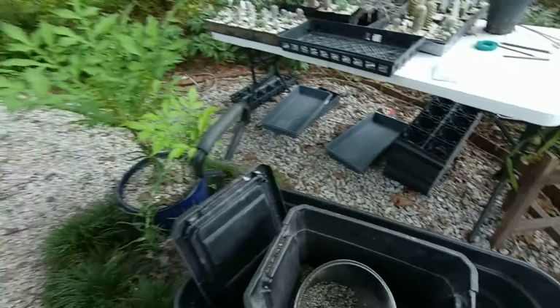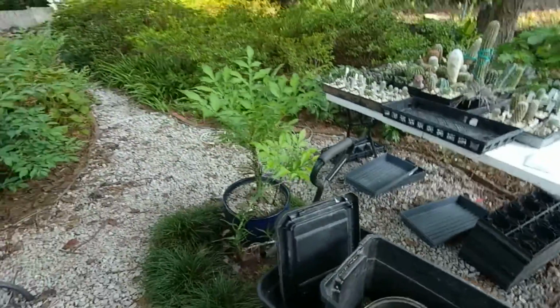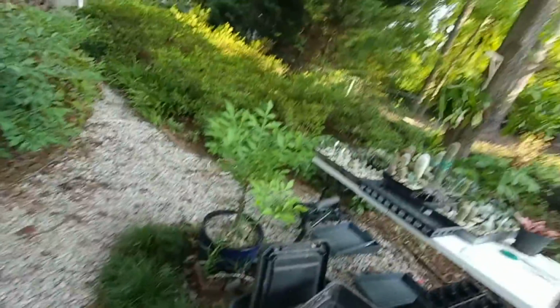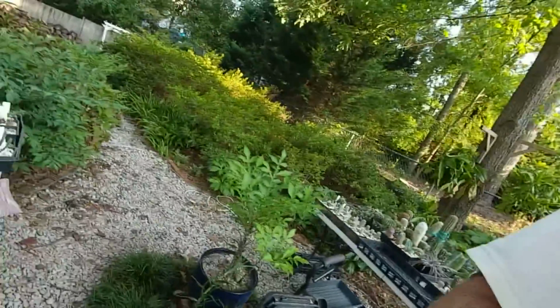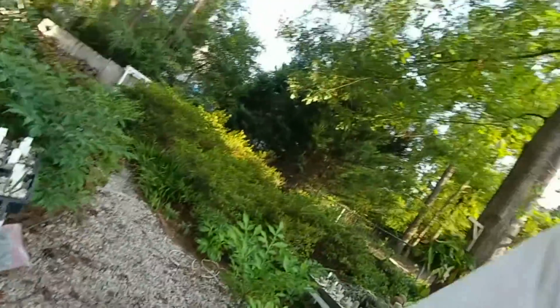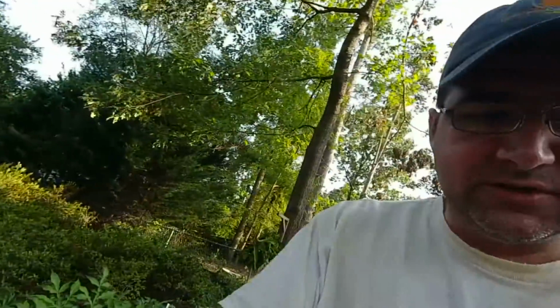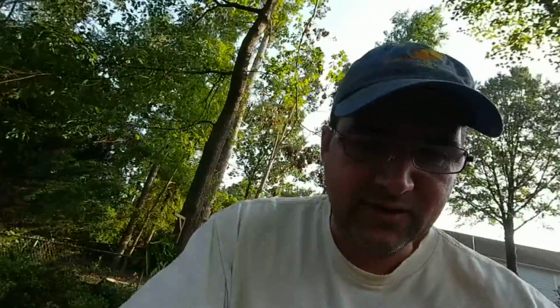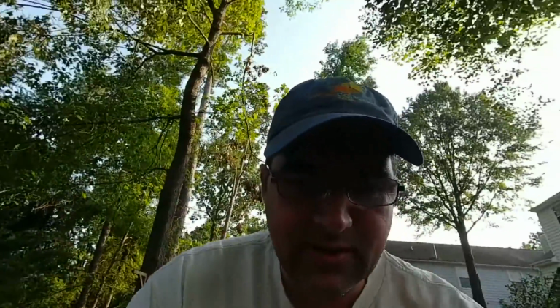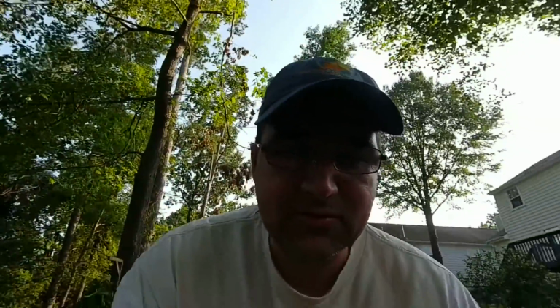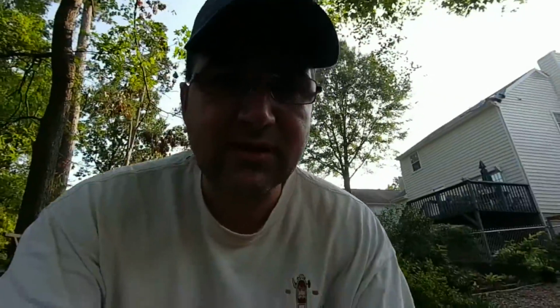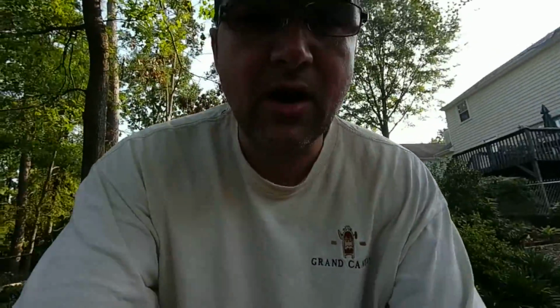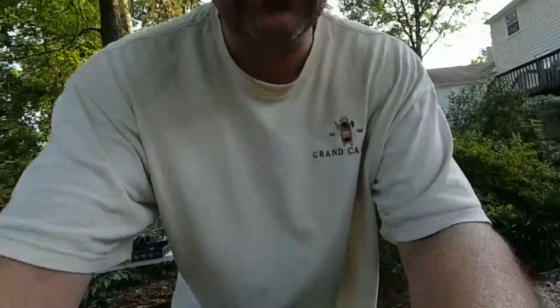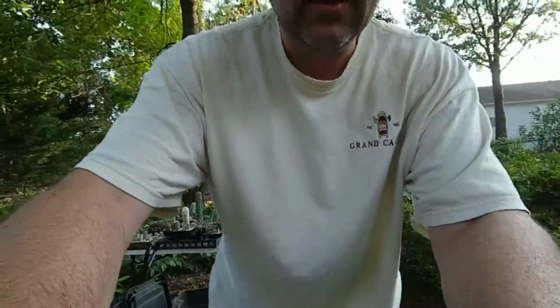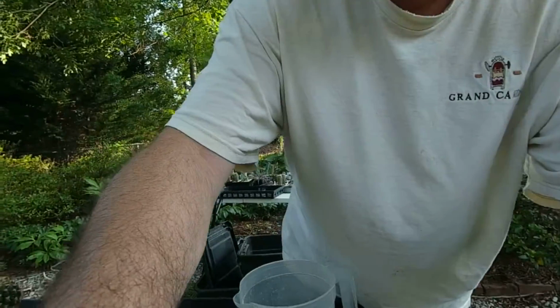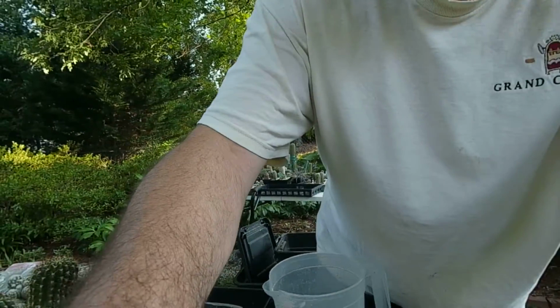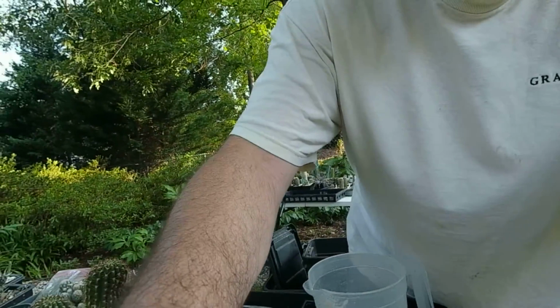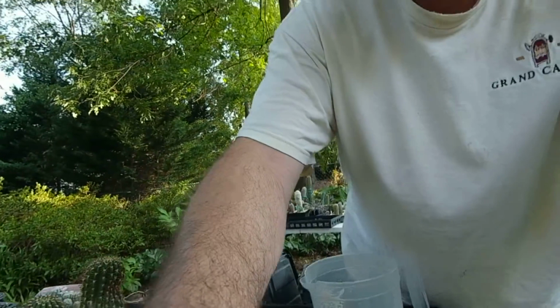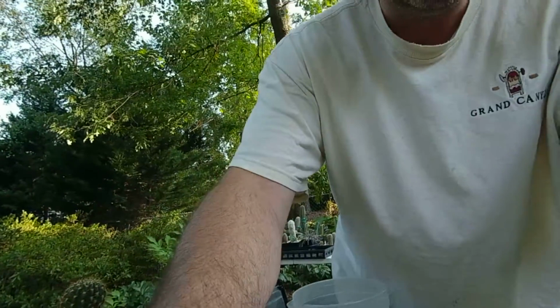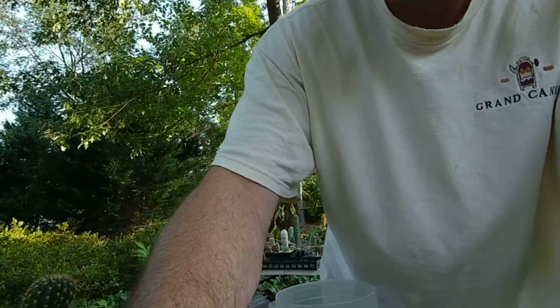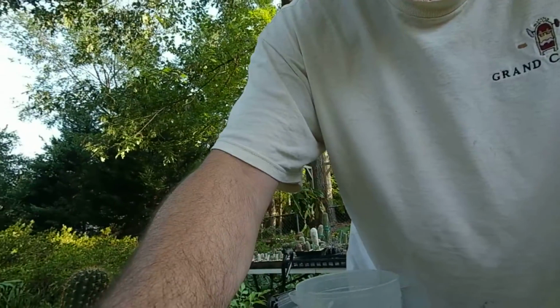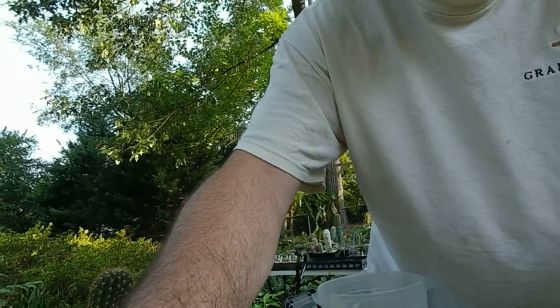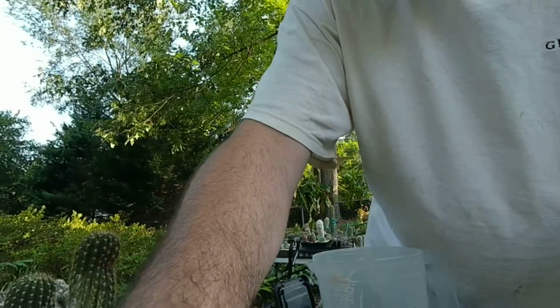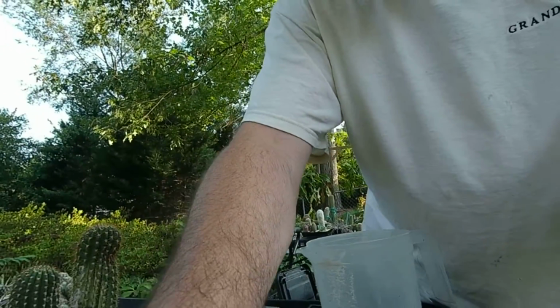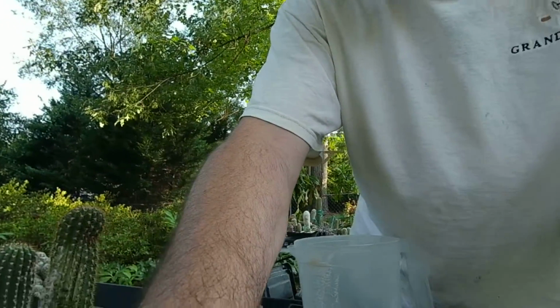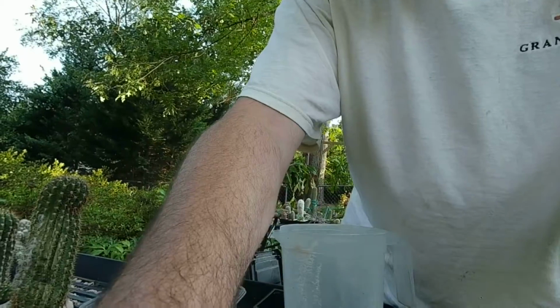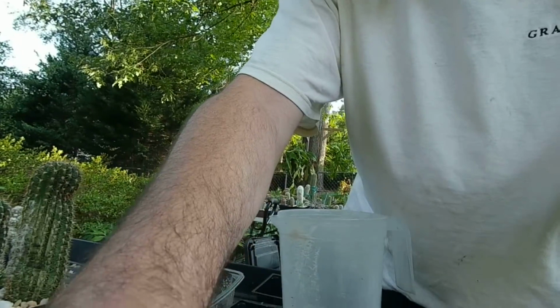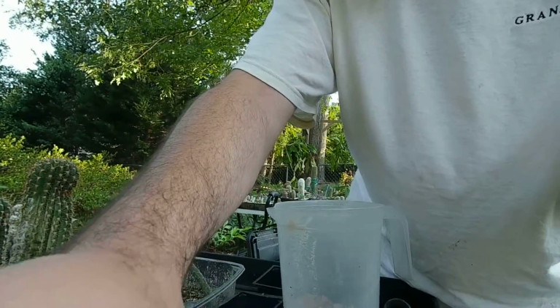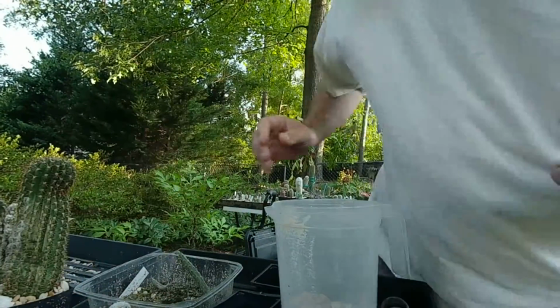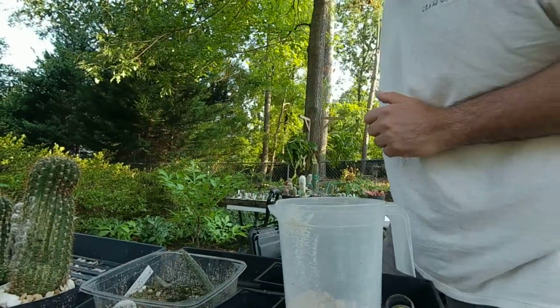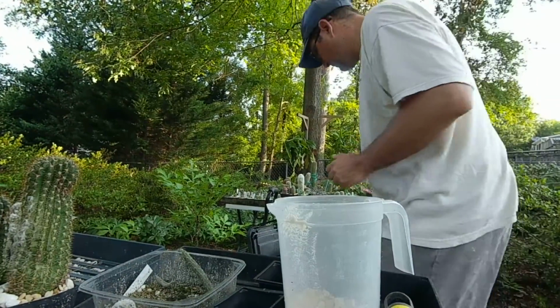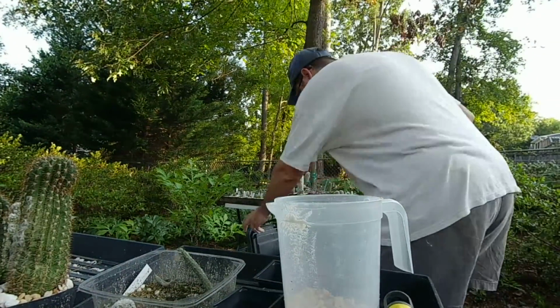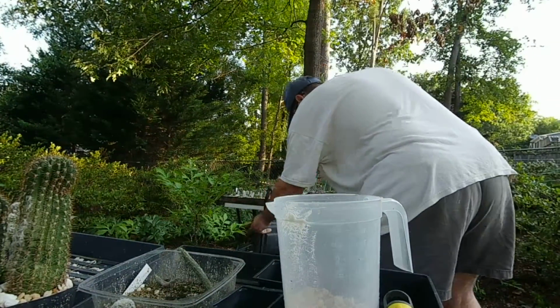Alright, so my greenhouse got crushed, so I had to get this stuff going right here to be able to replant all my plants and all that stuff. It was a lot of work.